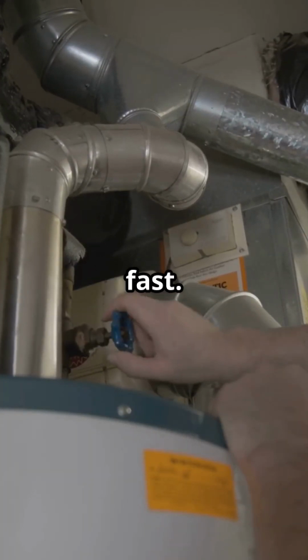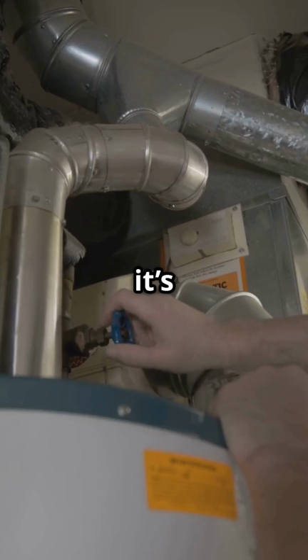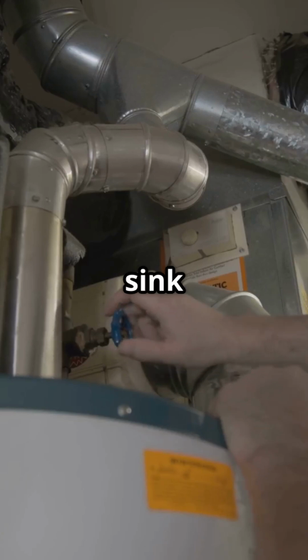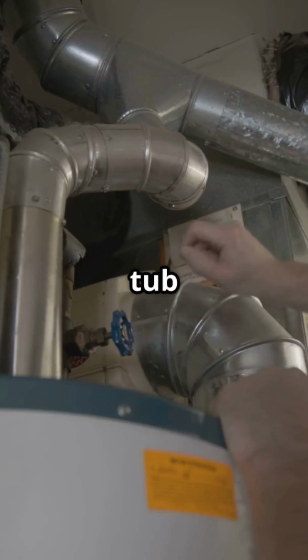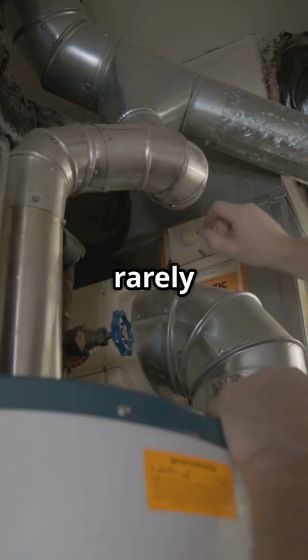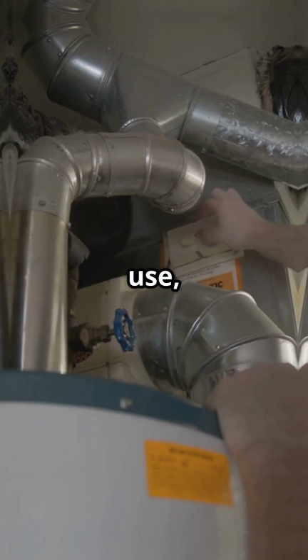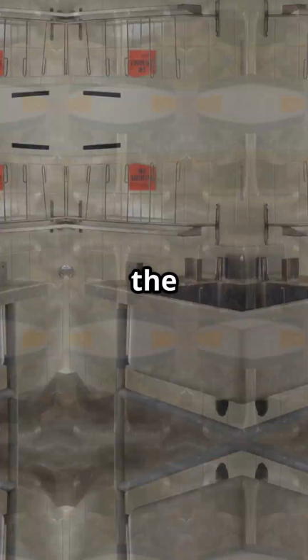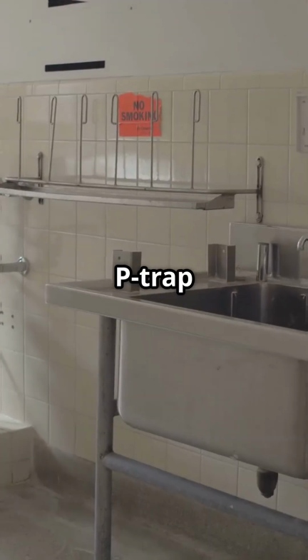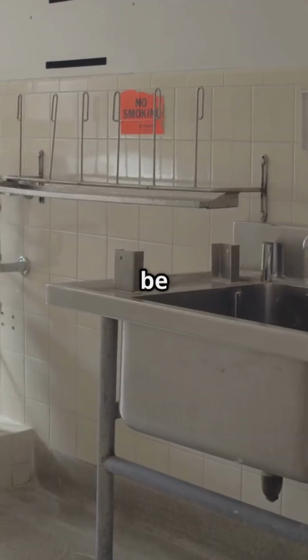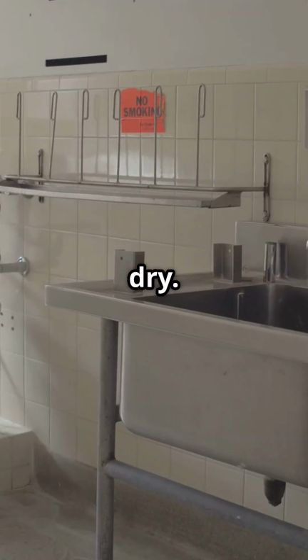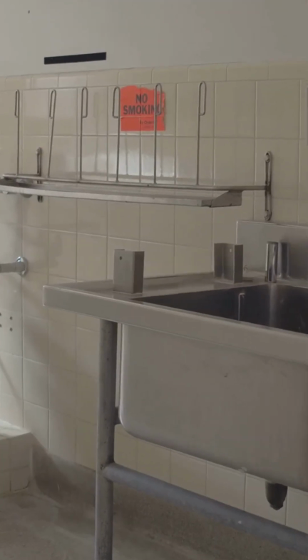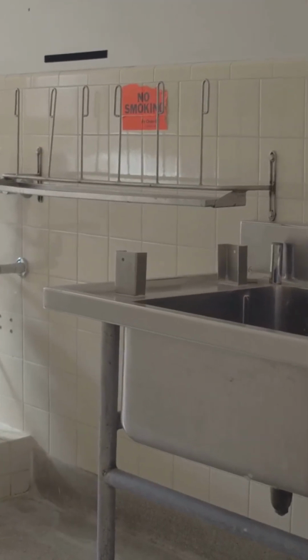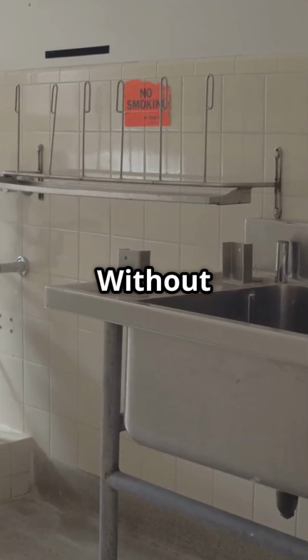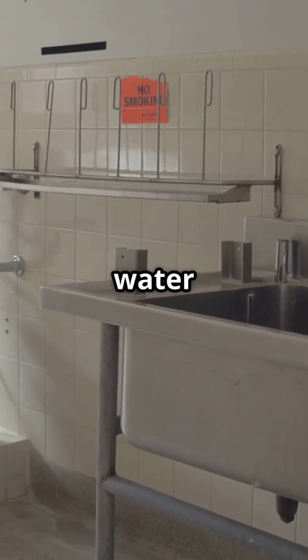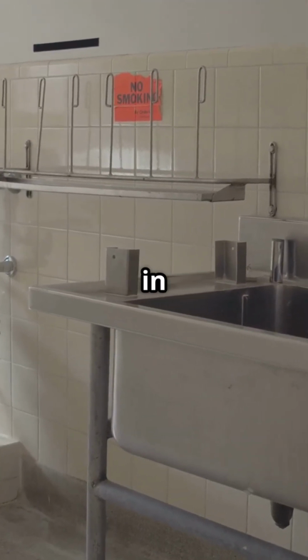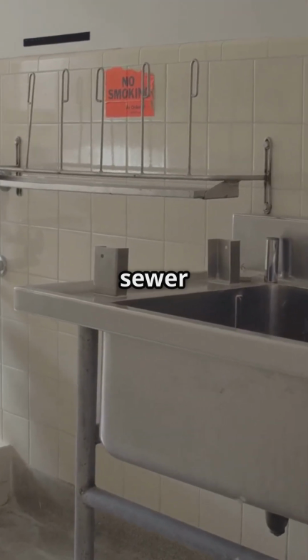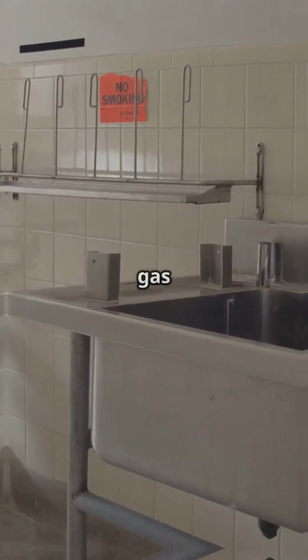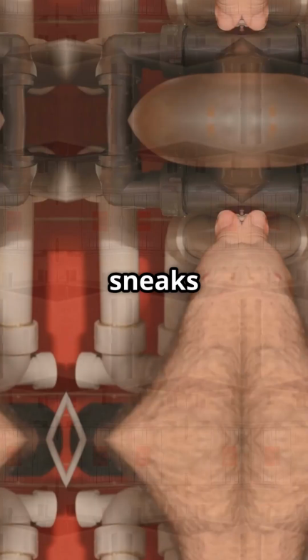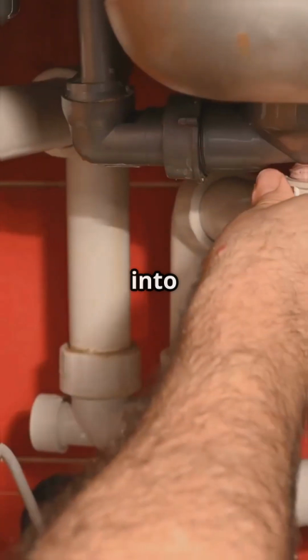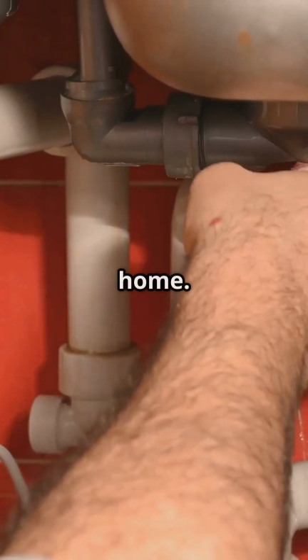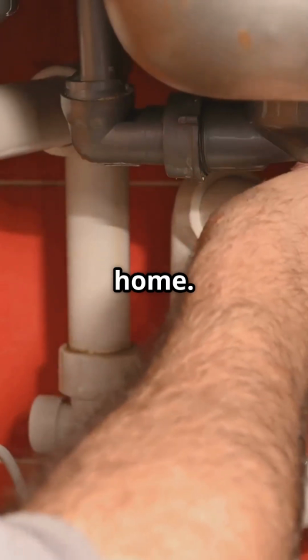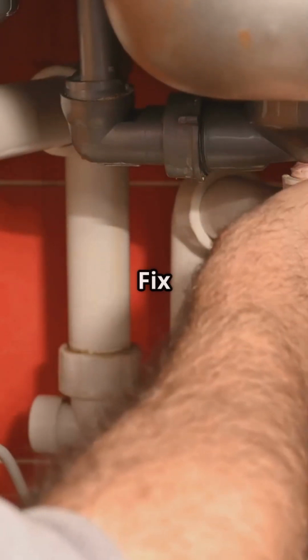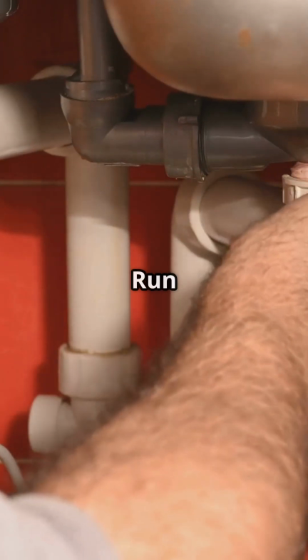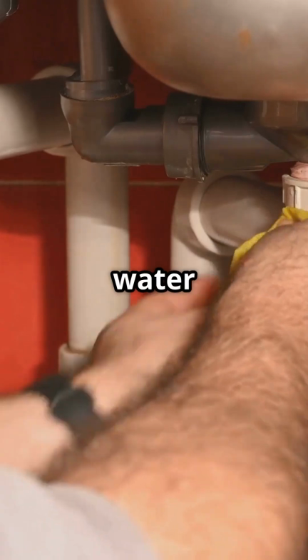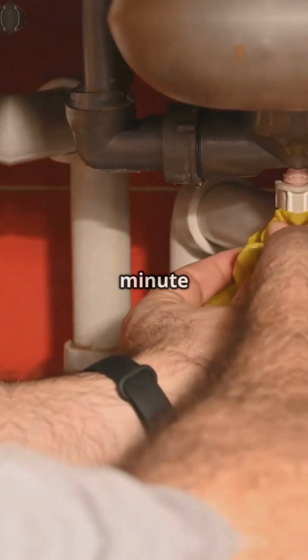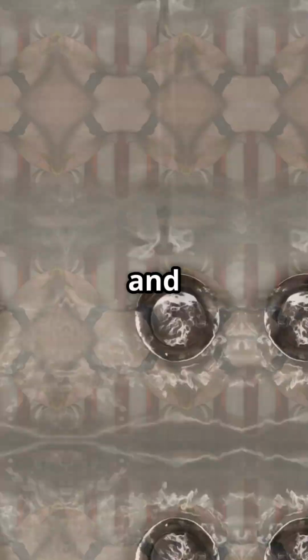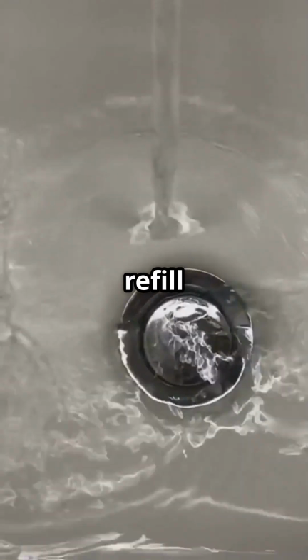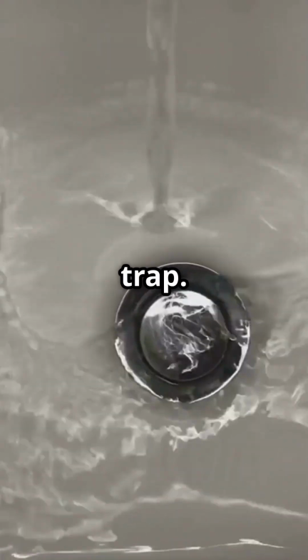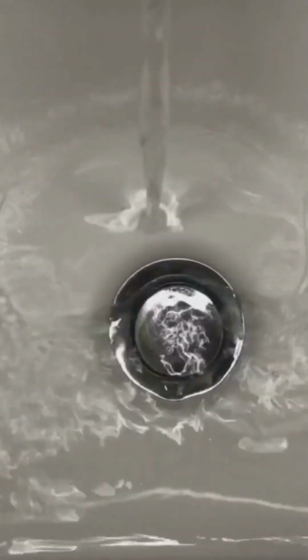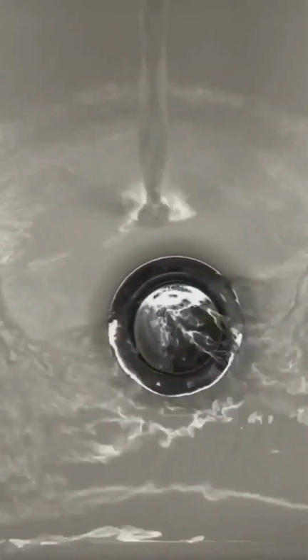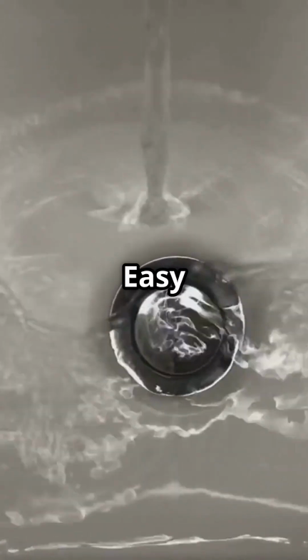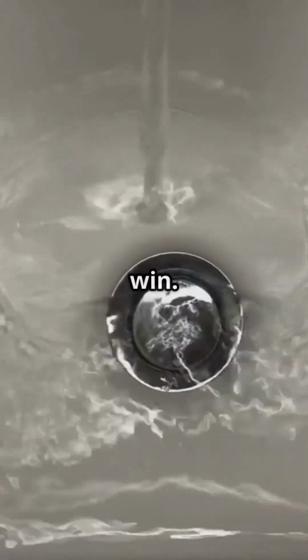If it's a sink or tub you rarely use, the p-trap might be dry. Without water in it, sewer gas sneaks into your home. Fix: run water for a minute and refill the trap. Easy win.